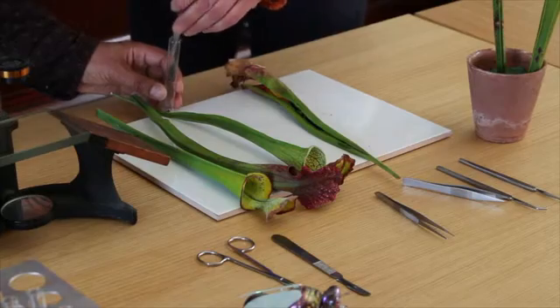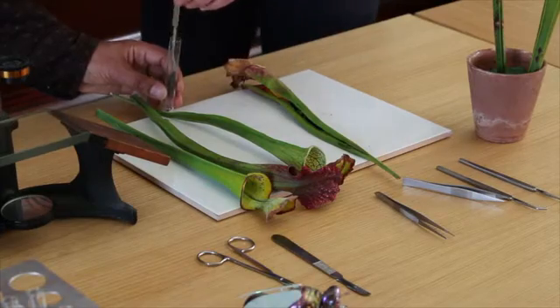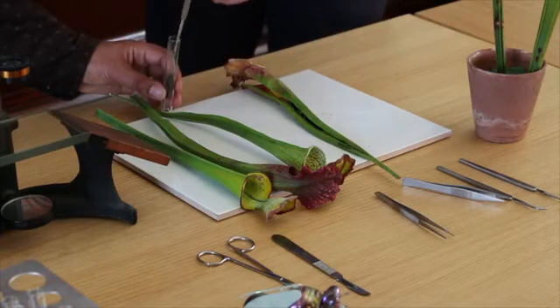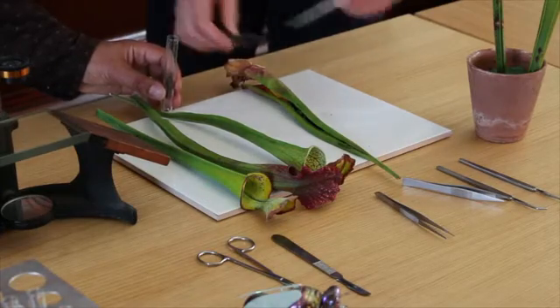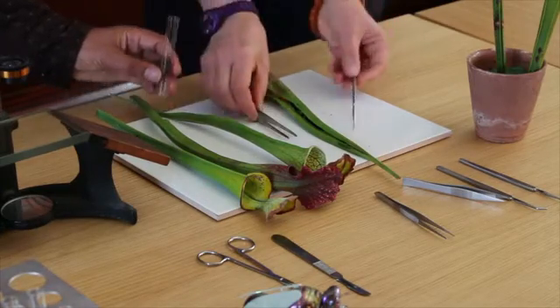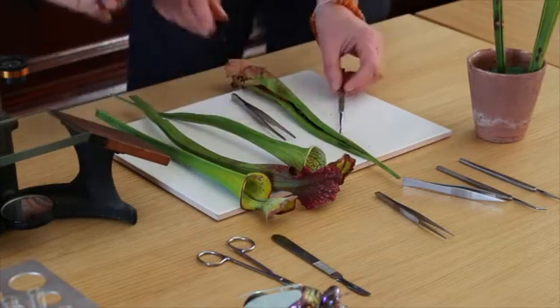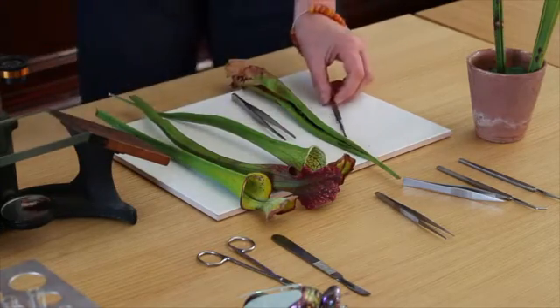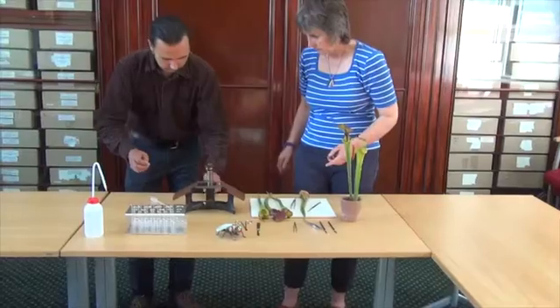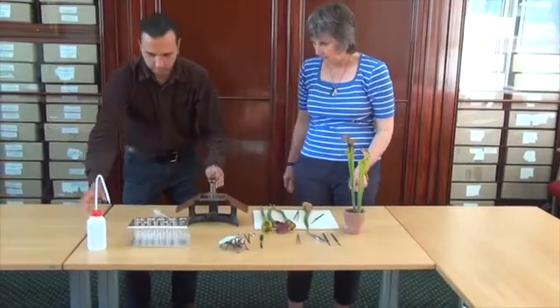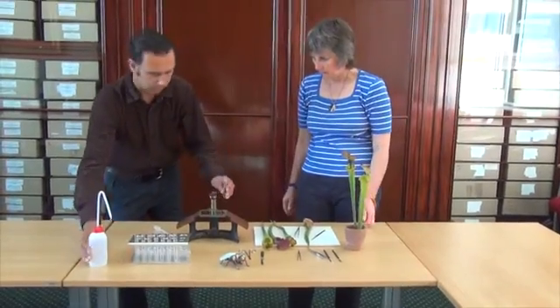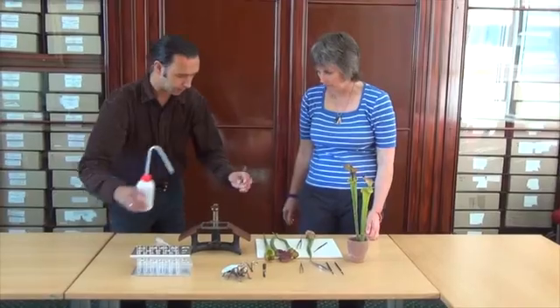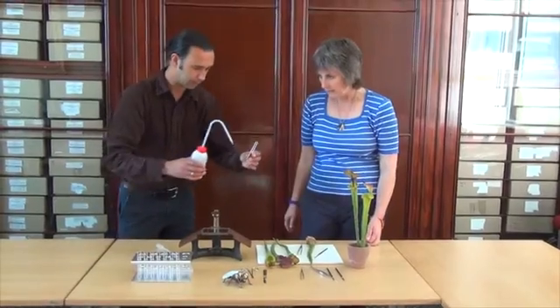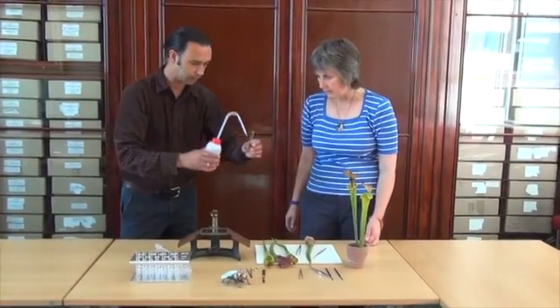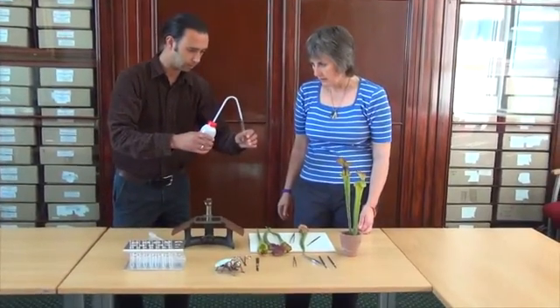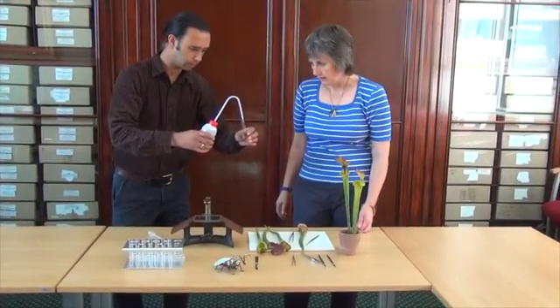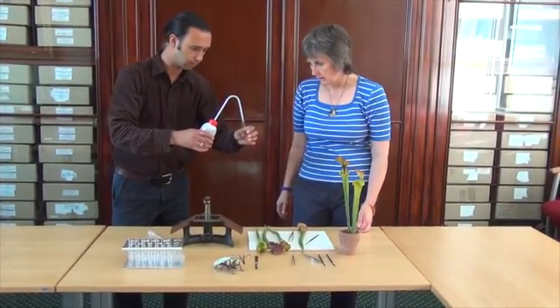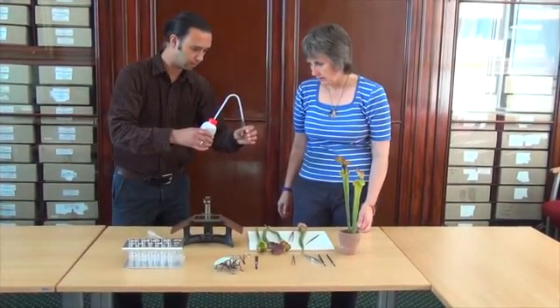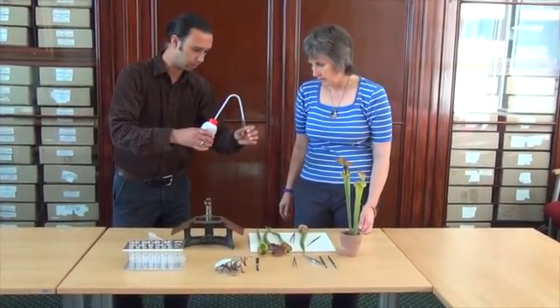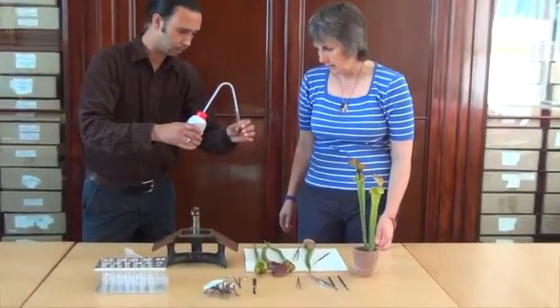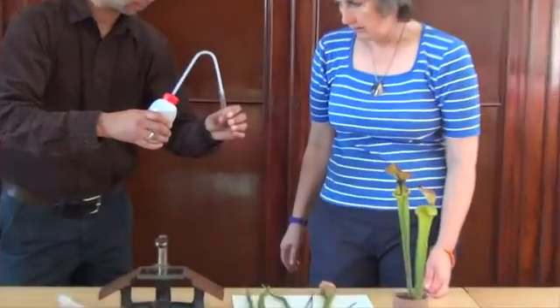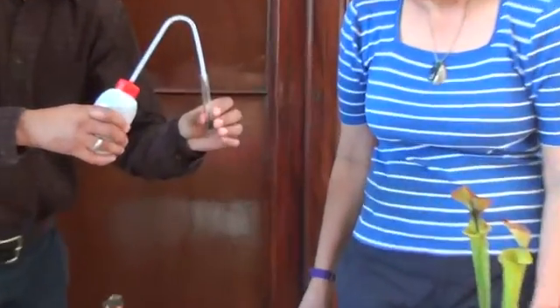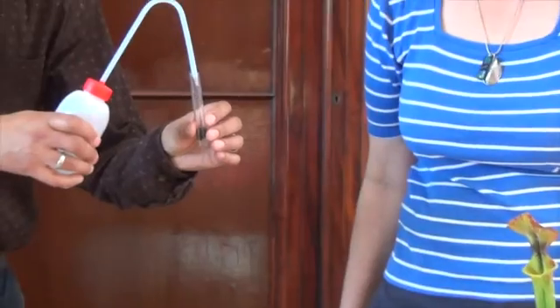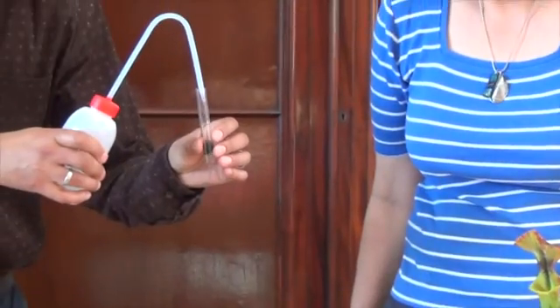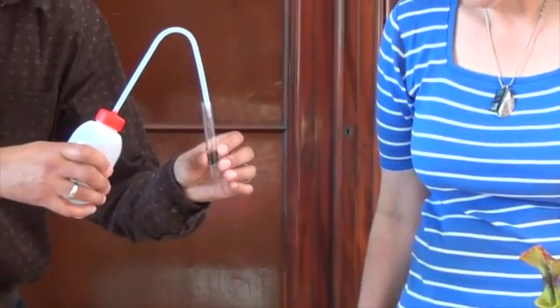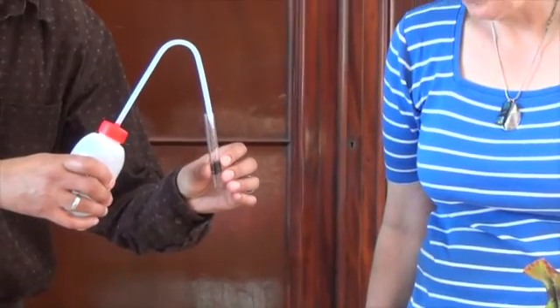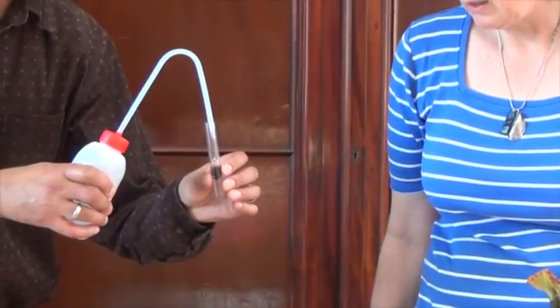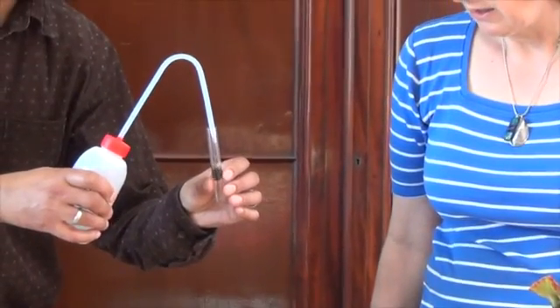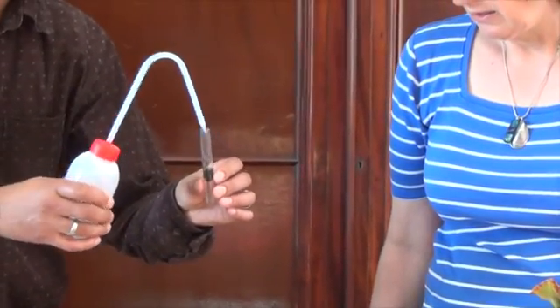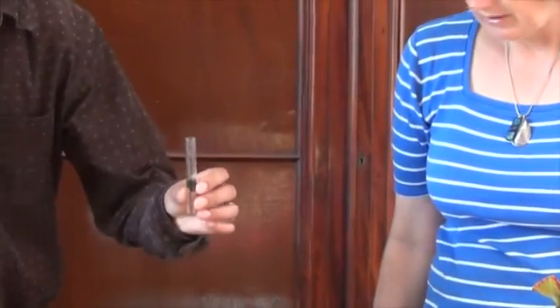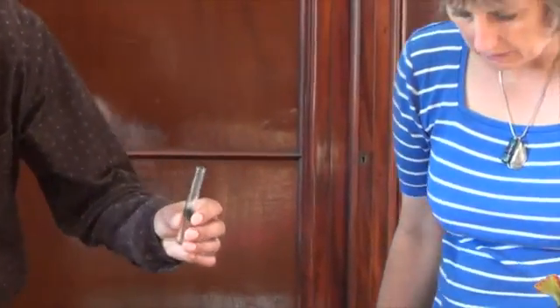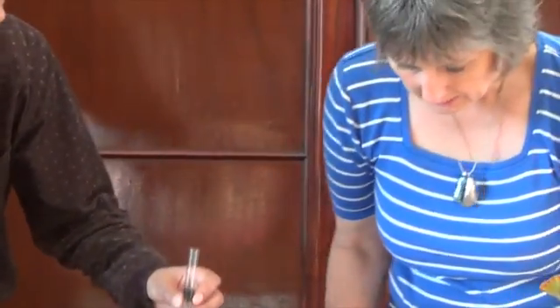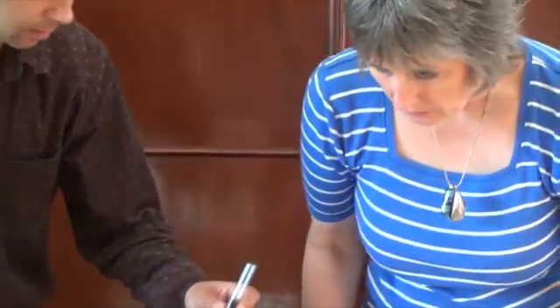What we're going to do is actually rehydrate the bodies. We'll fill it halfway up — that would be great — and then we'll take some more.